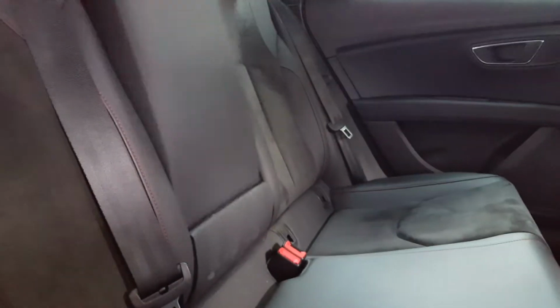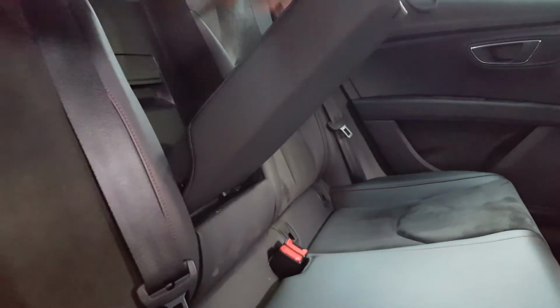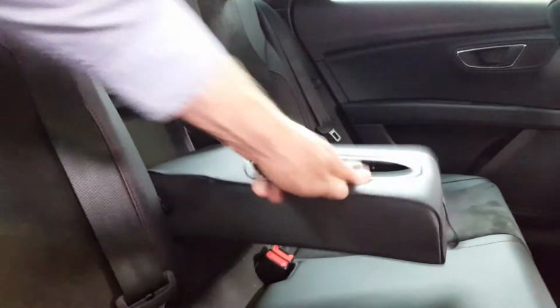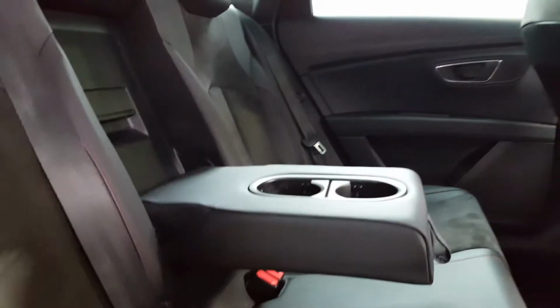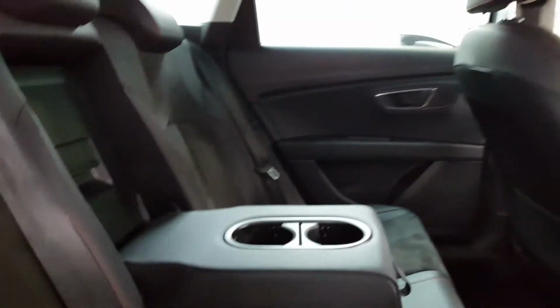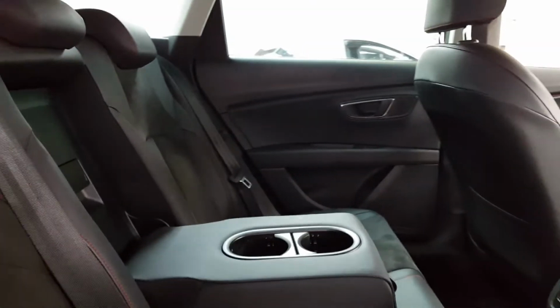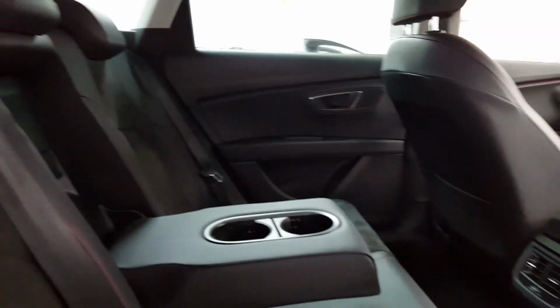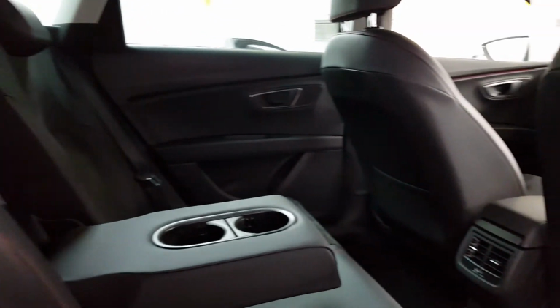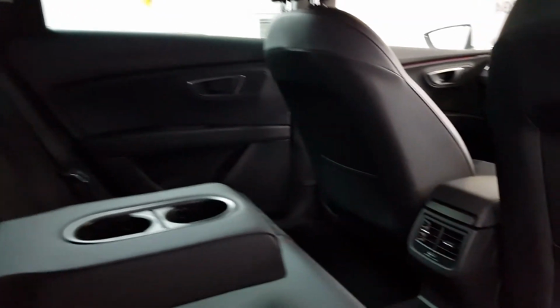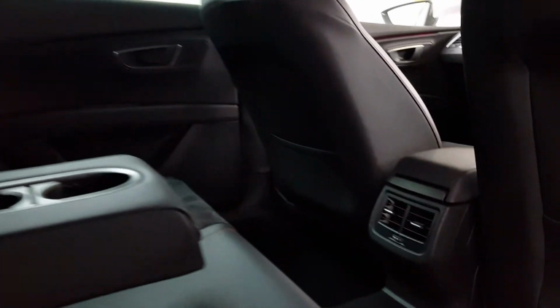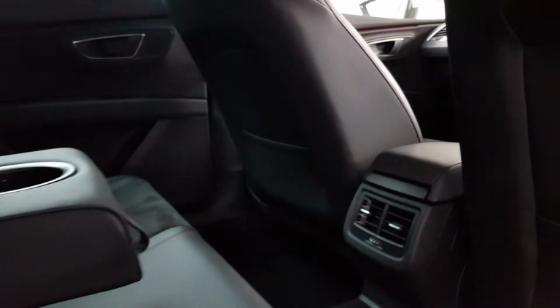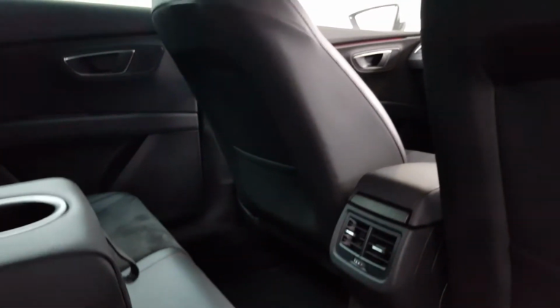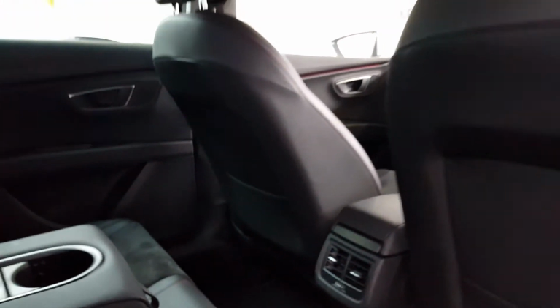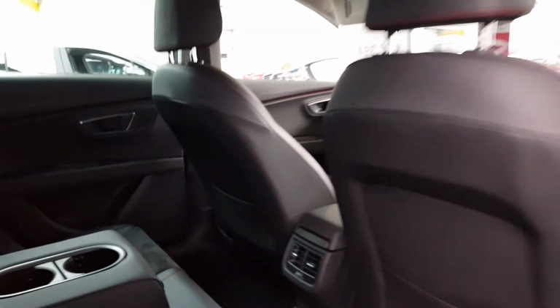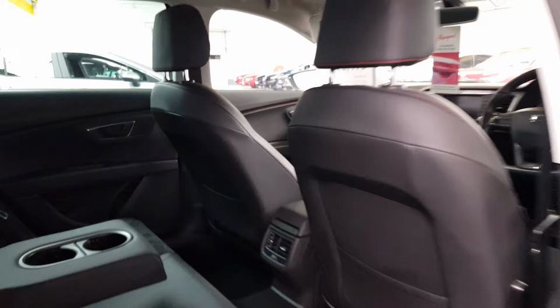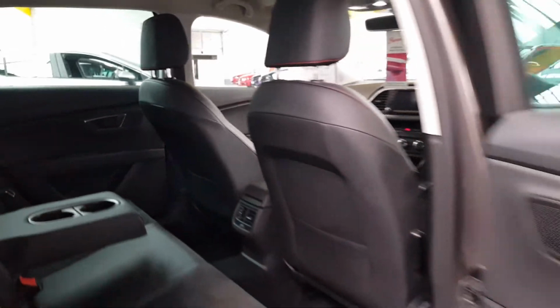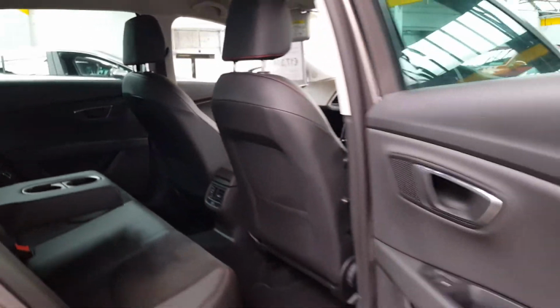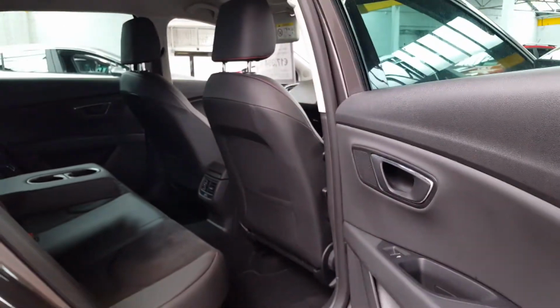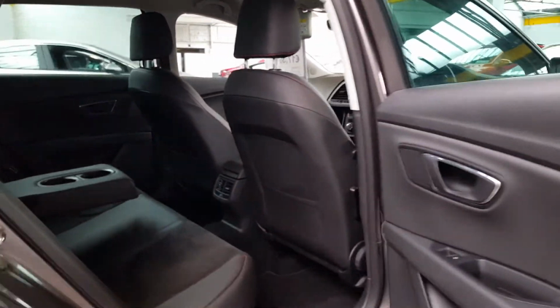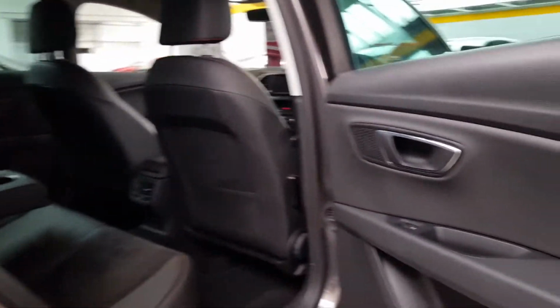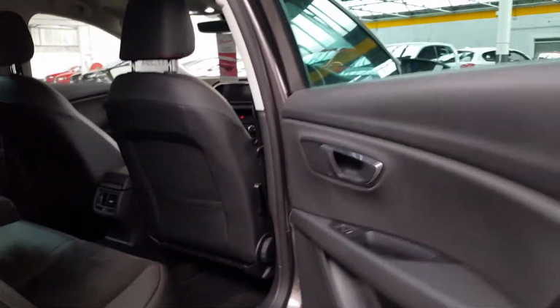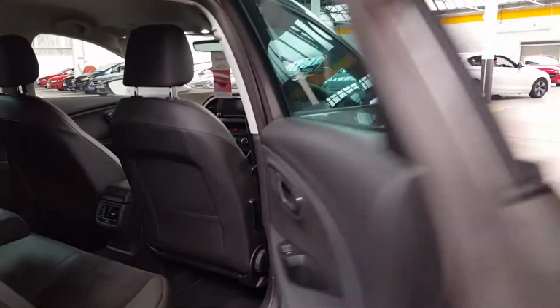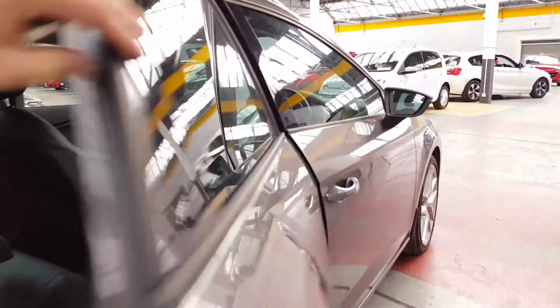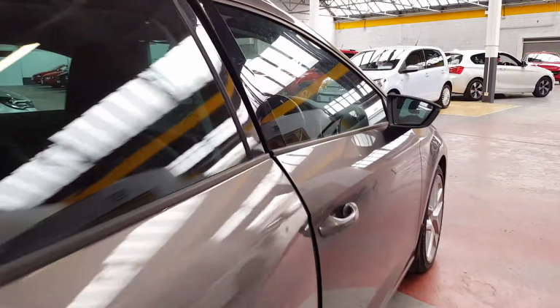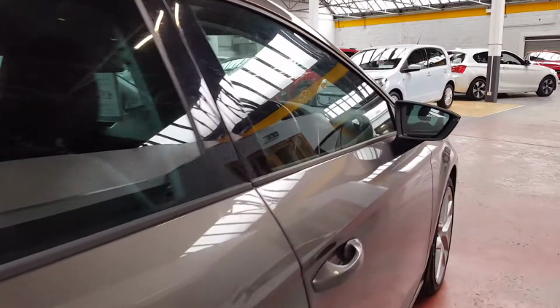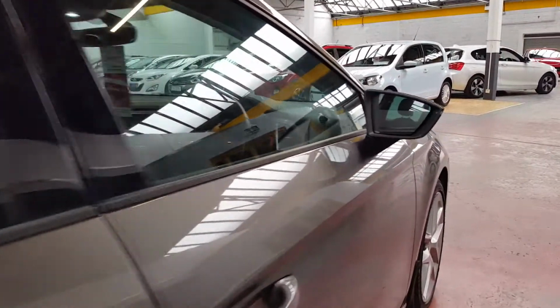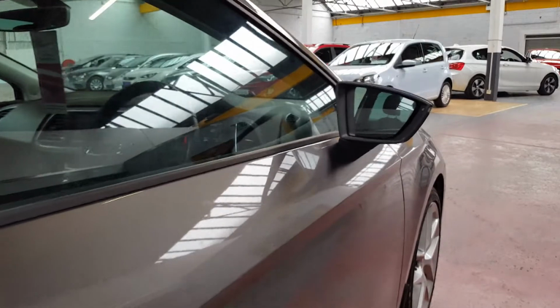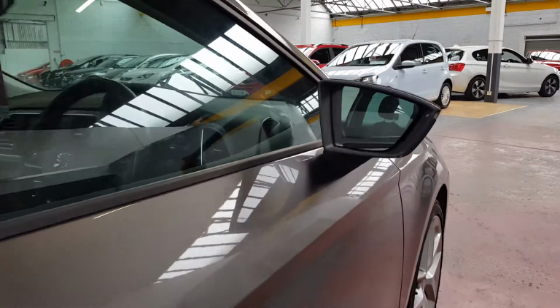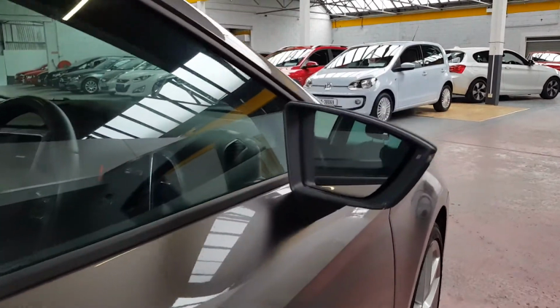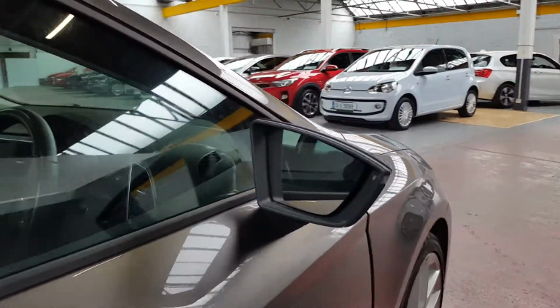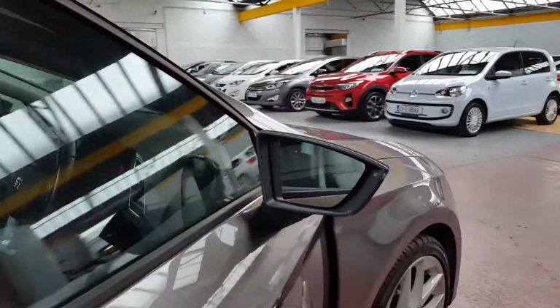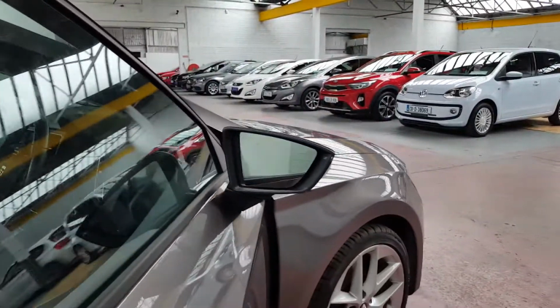It's got a drop-down centre armrest with two cup holders, air conditioning vents in the back in the centre console and also under the seats as well. One-touch electric windows all around, and electric heated automatic folding door mirrors too.